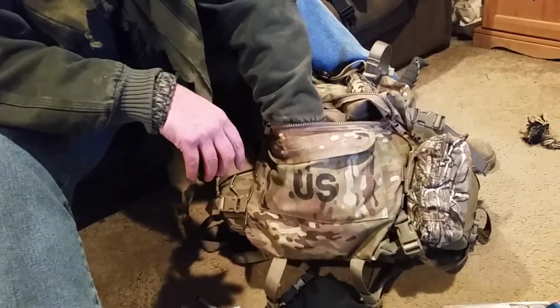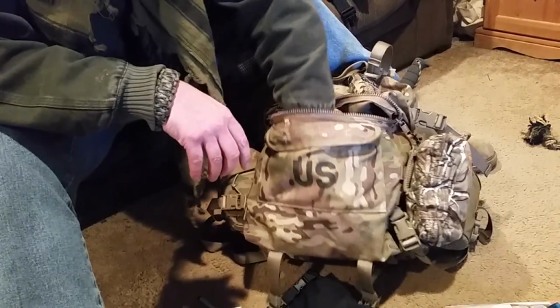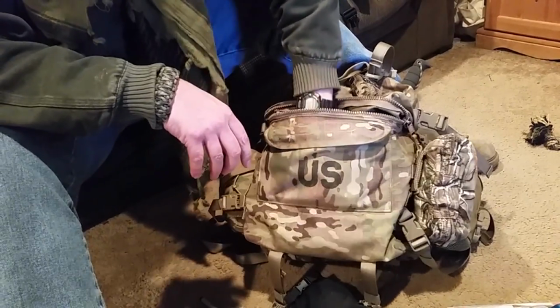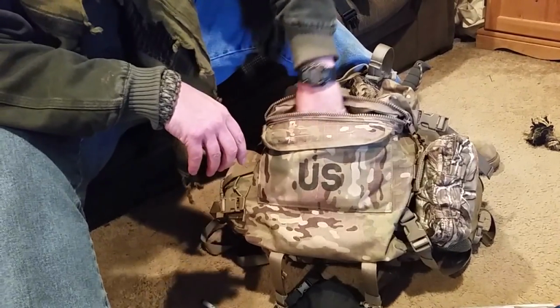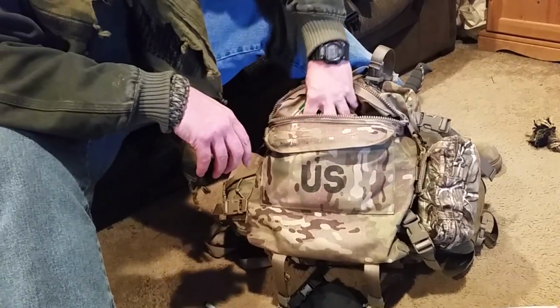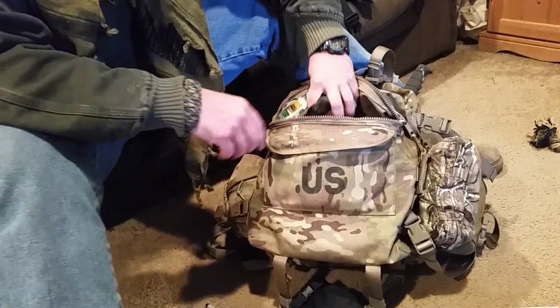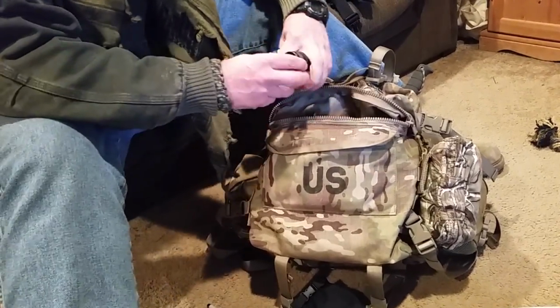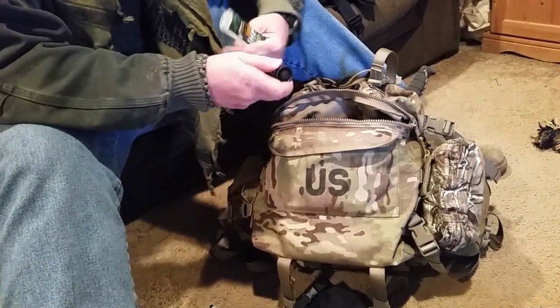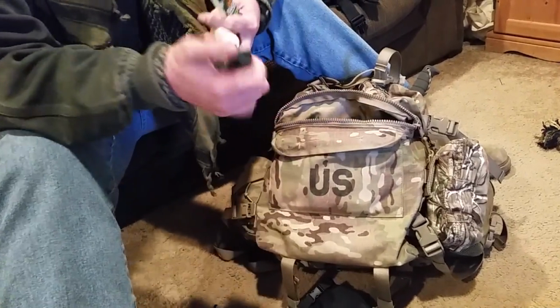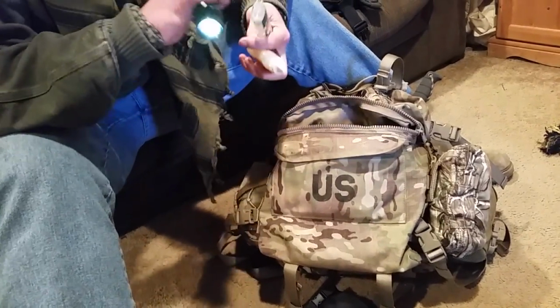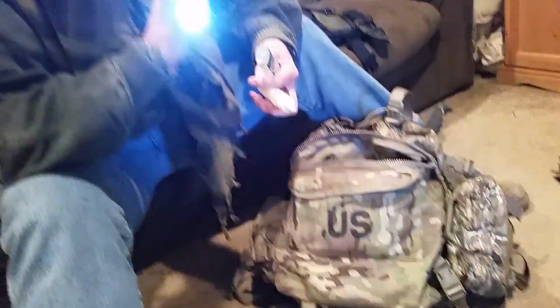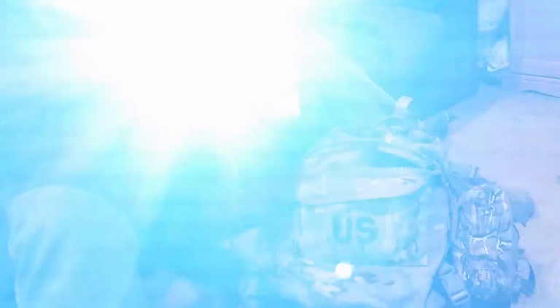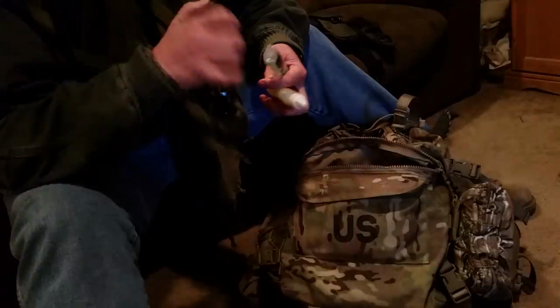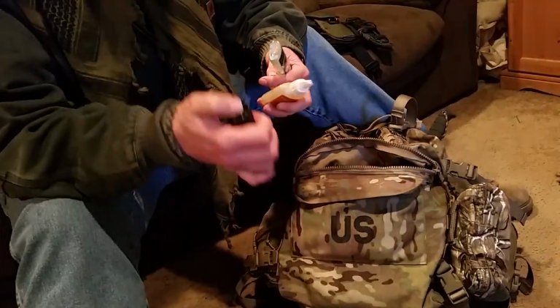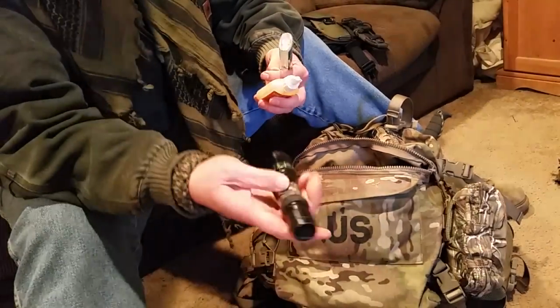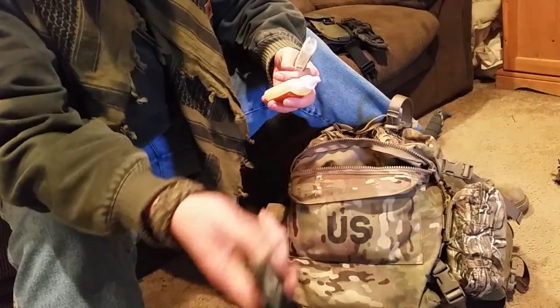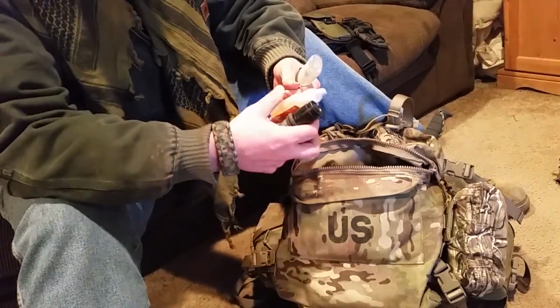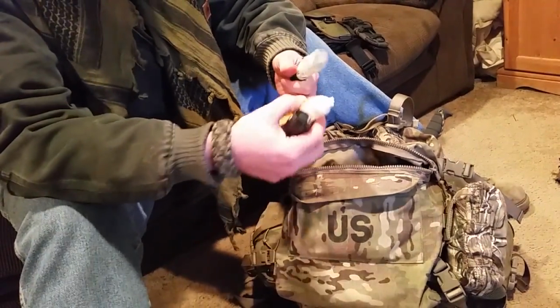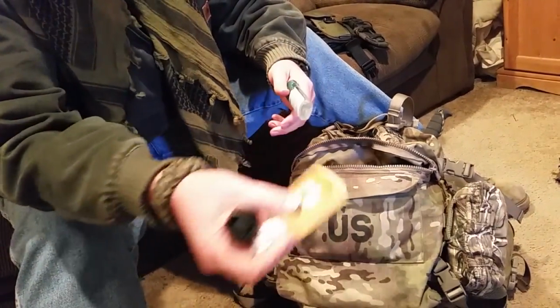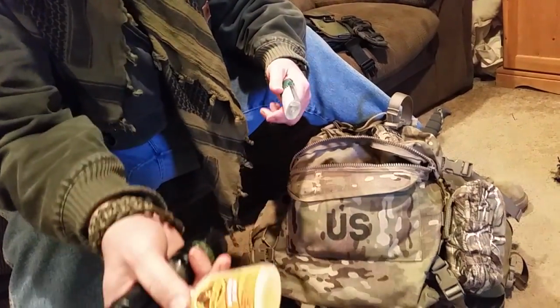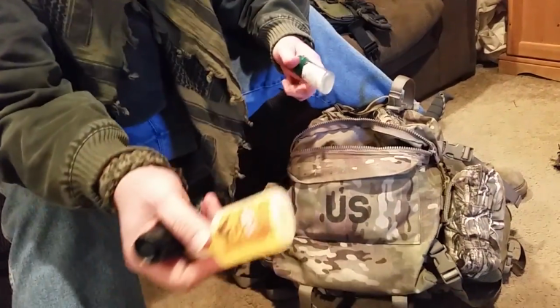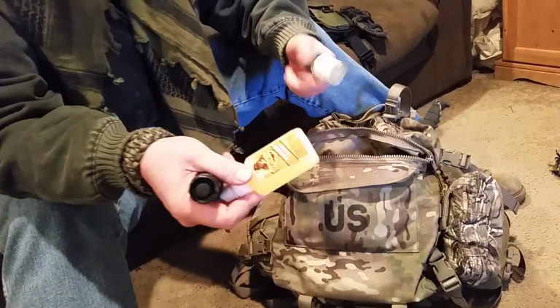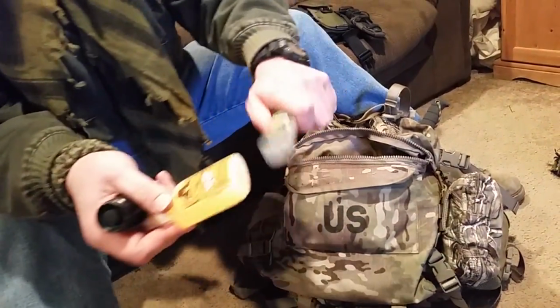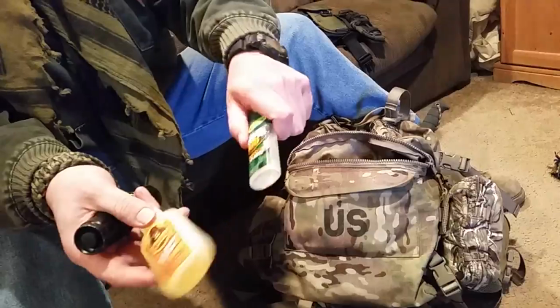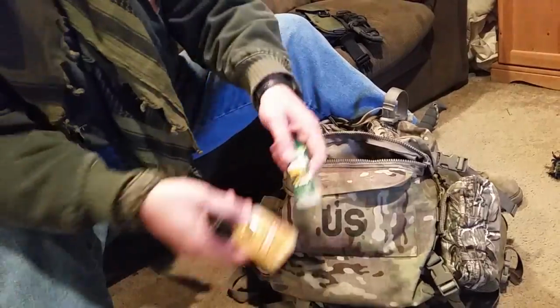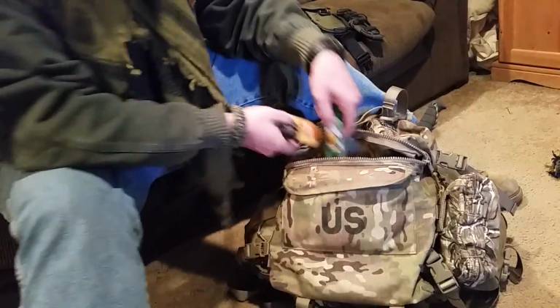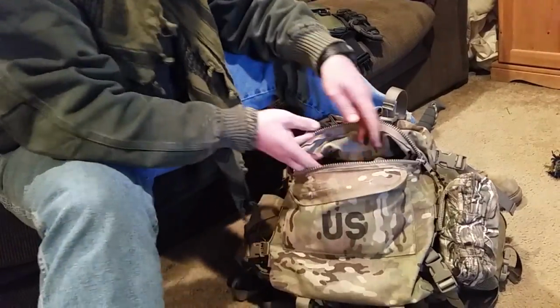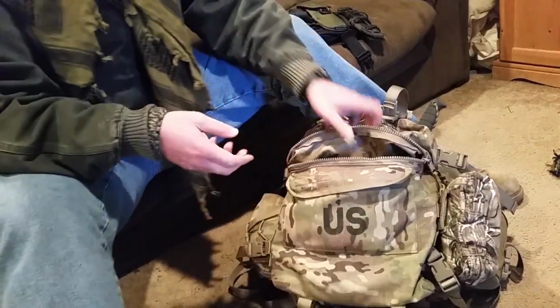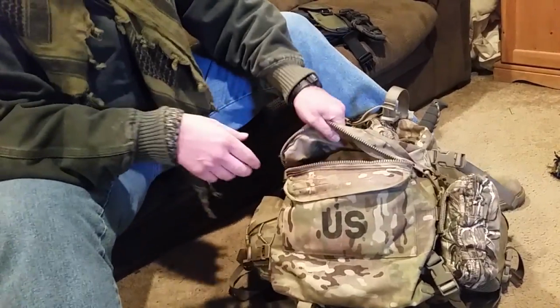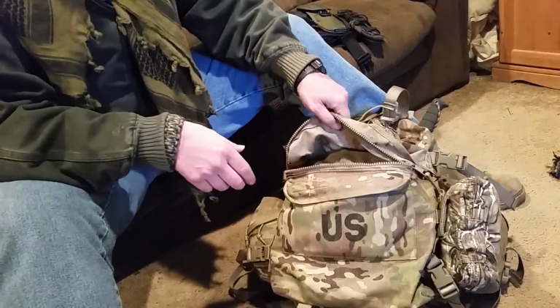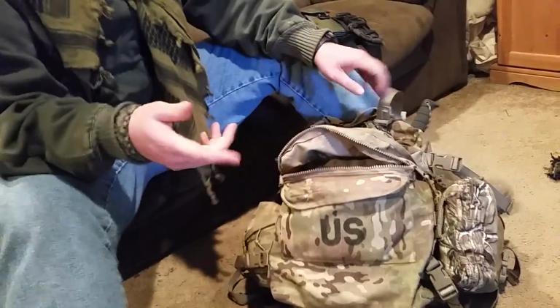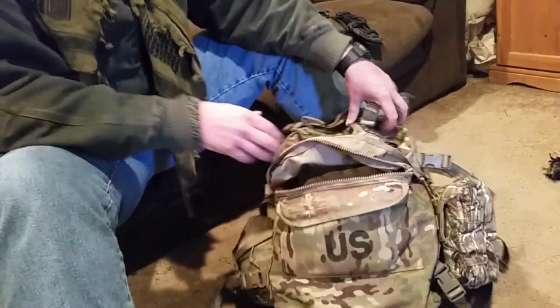Down in this pouch I've got a little flashlight, some glue, and some bug repellent. We are in the South, we are in the South.